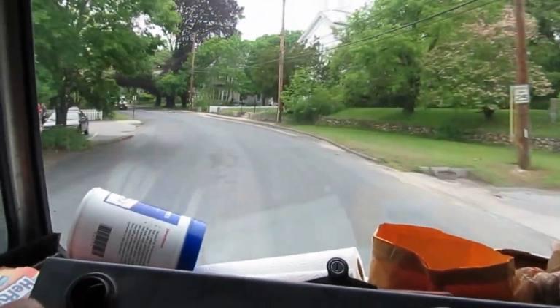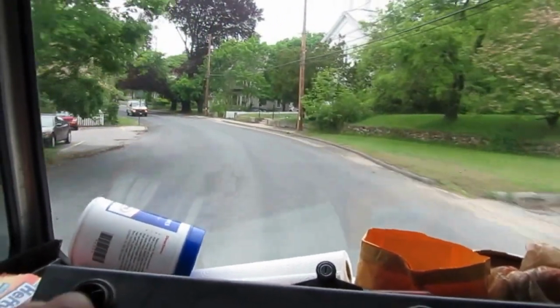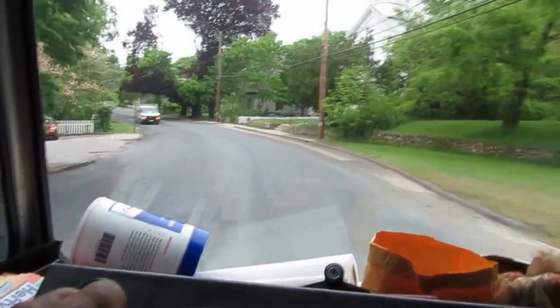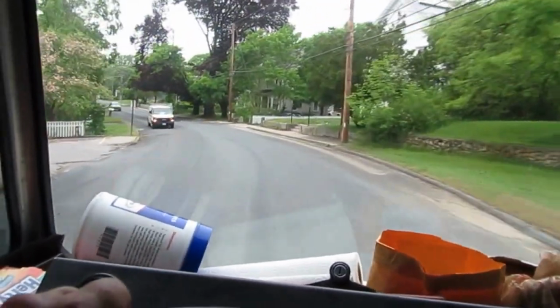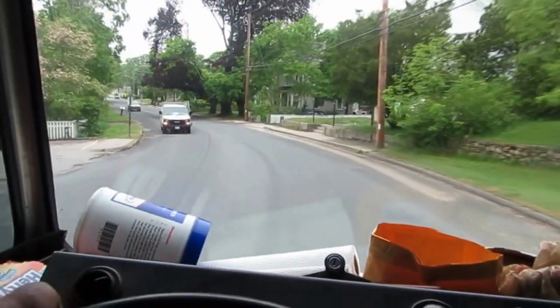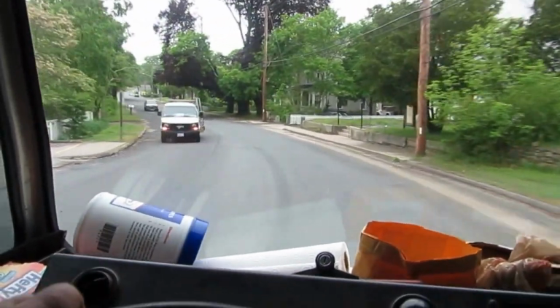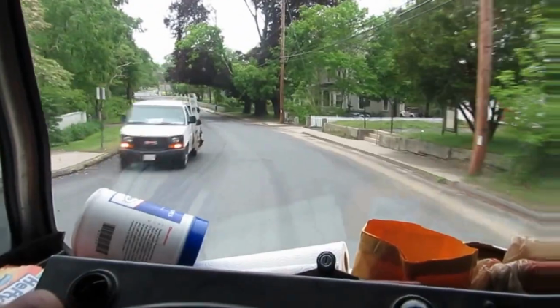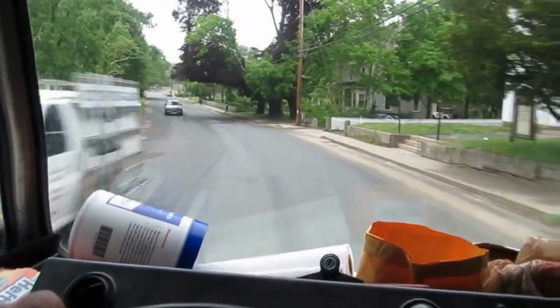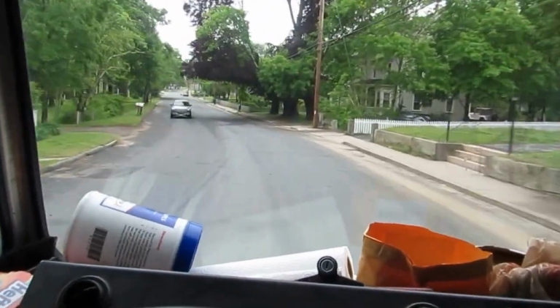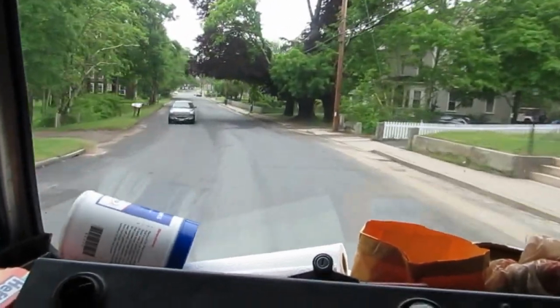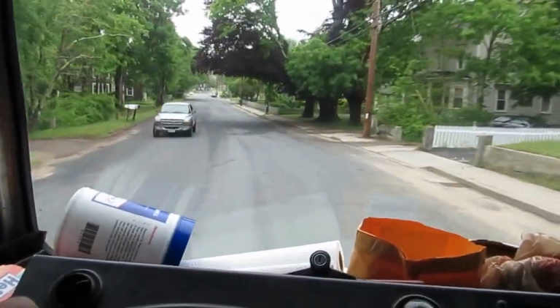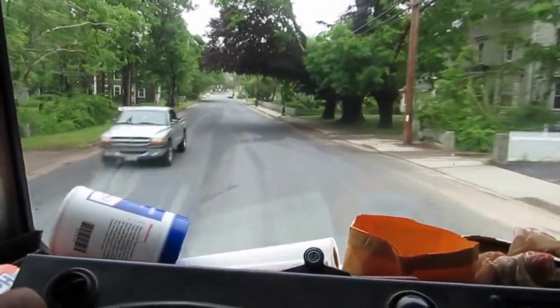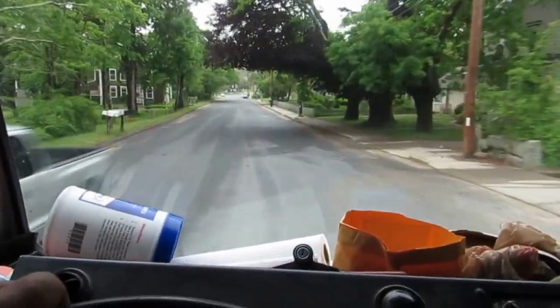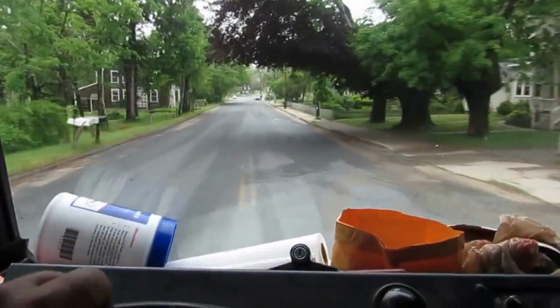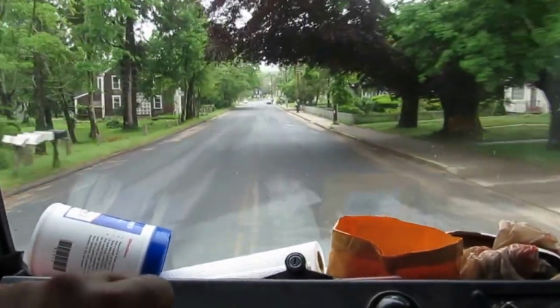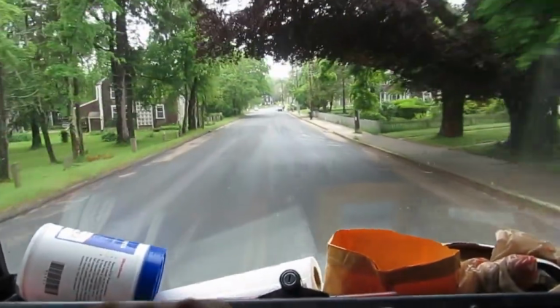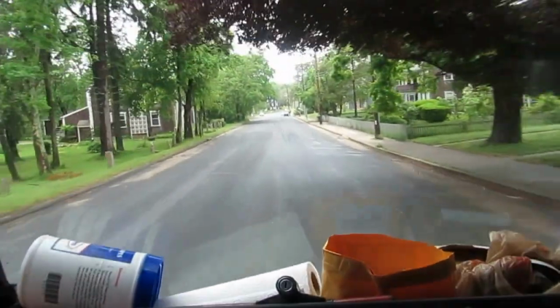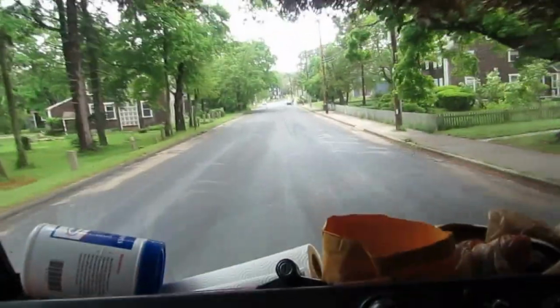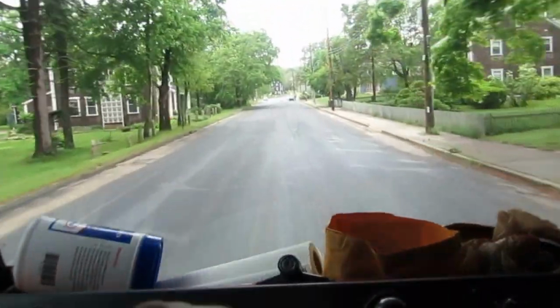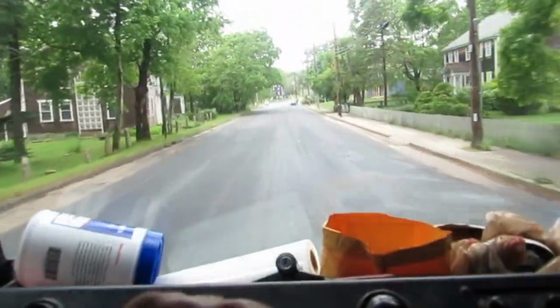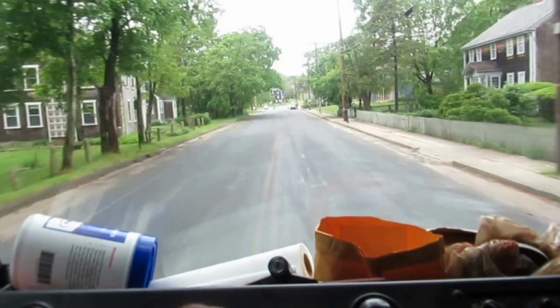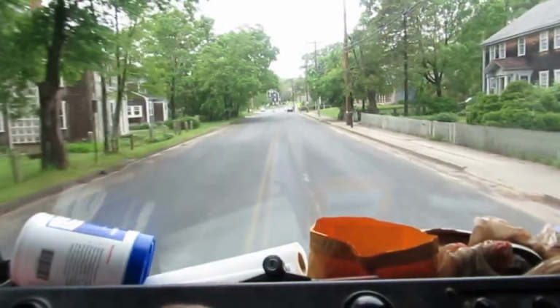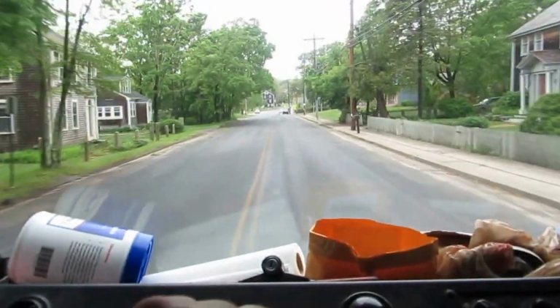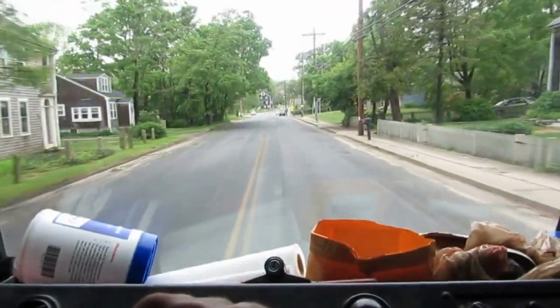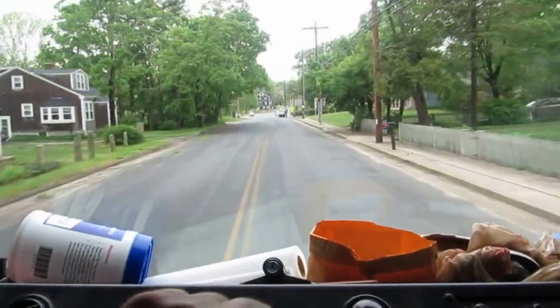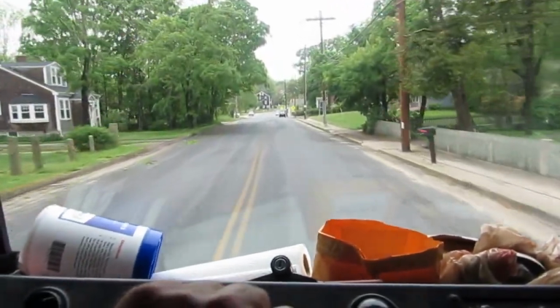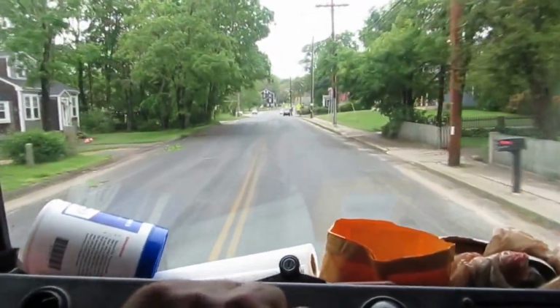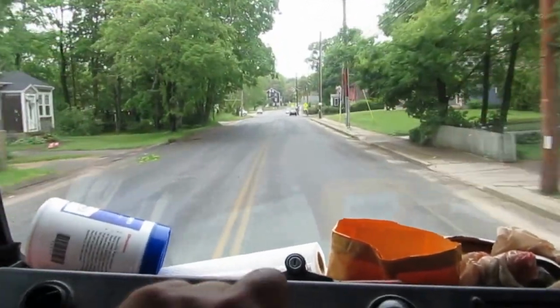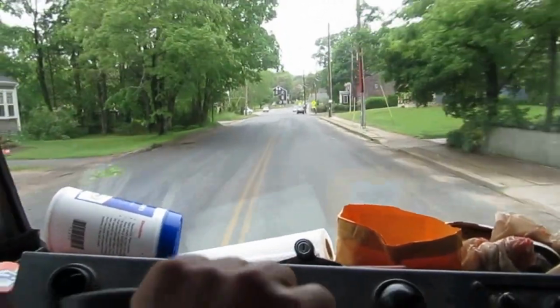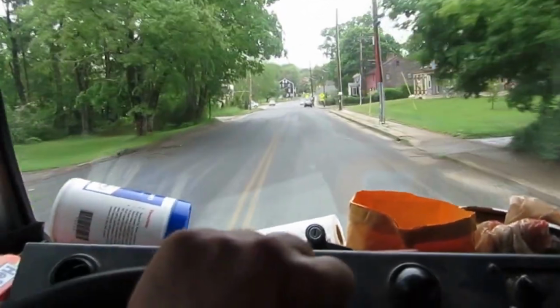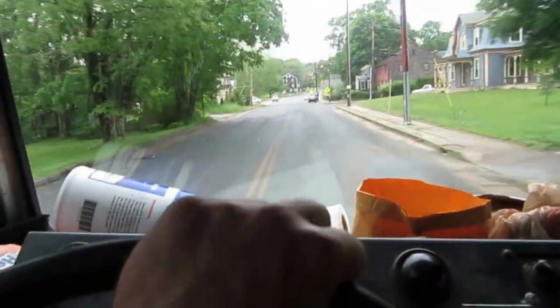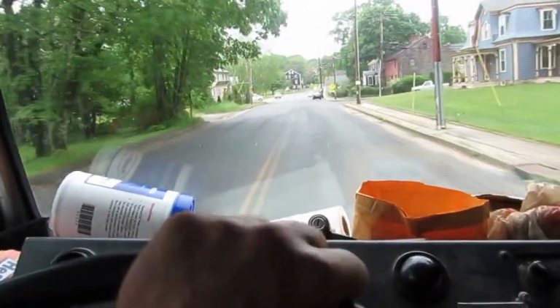These homeowners call Joe Schmo and they make a flipping mess out of it. I bet you the returns are all too small. I'm curious to see what this is all about.